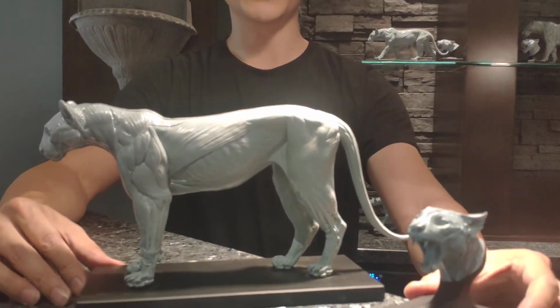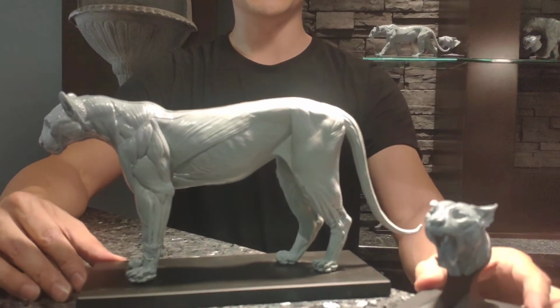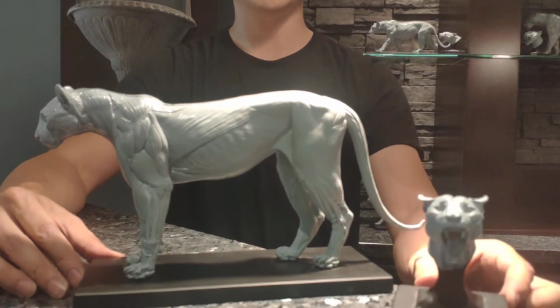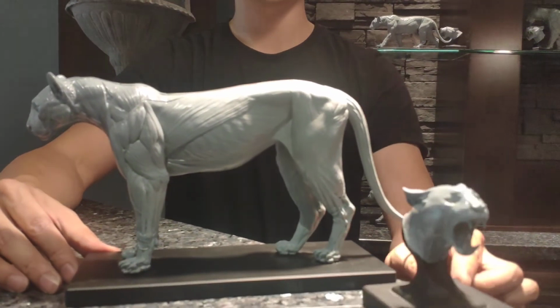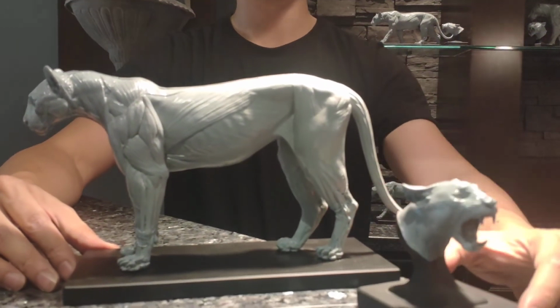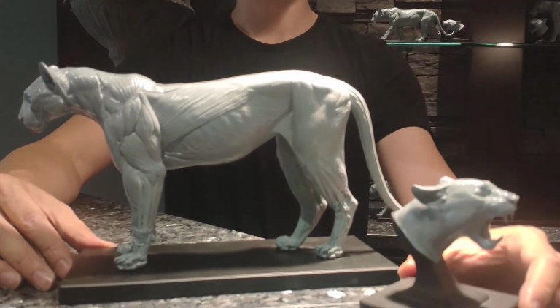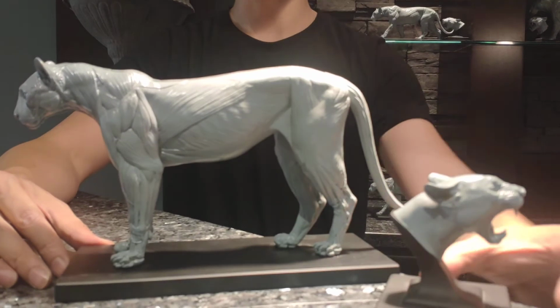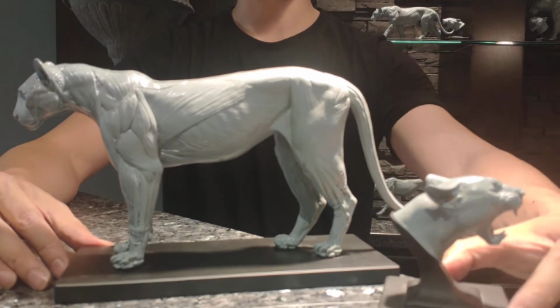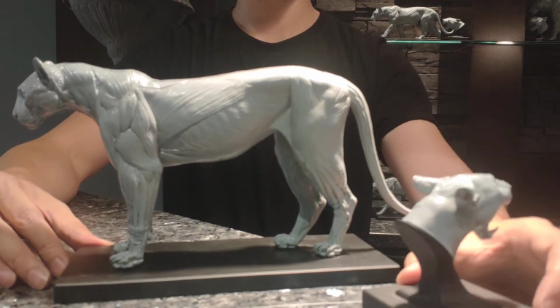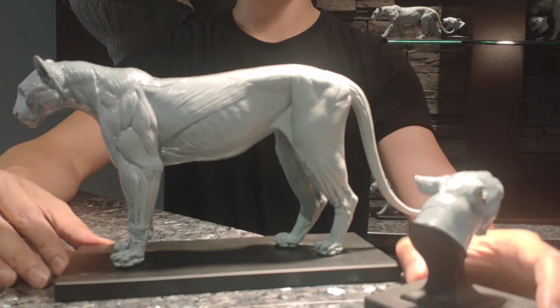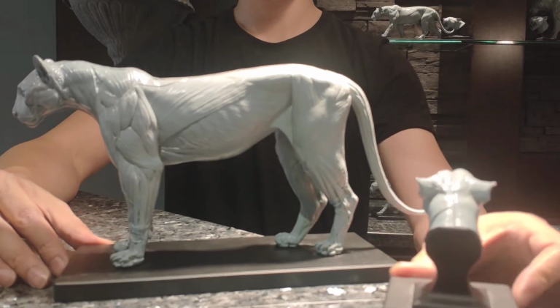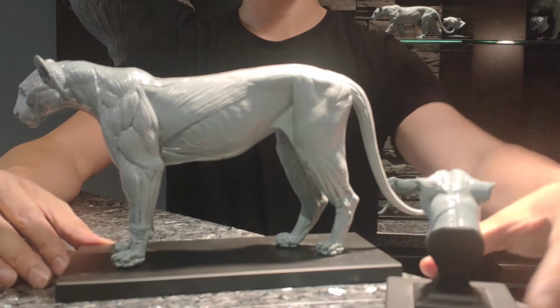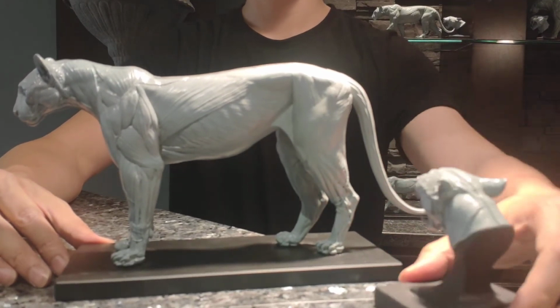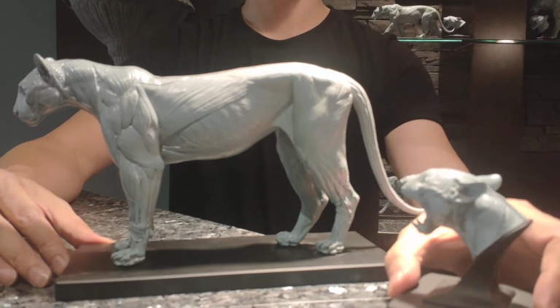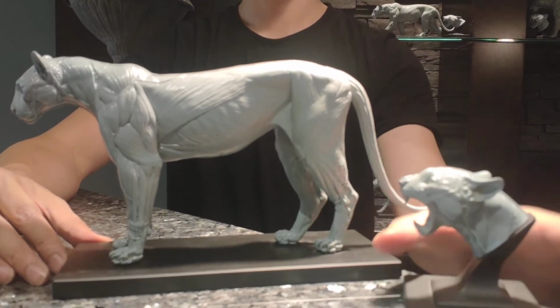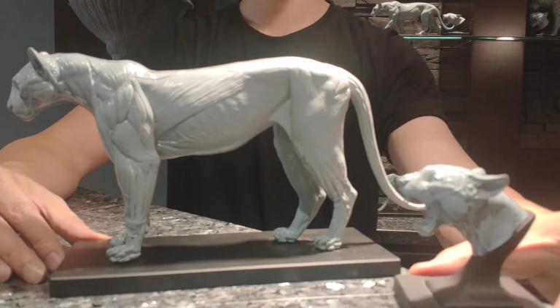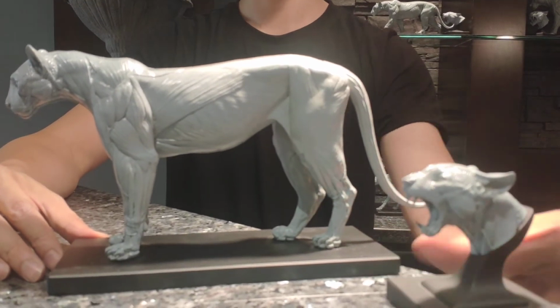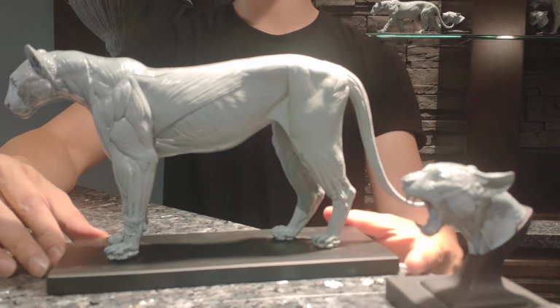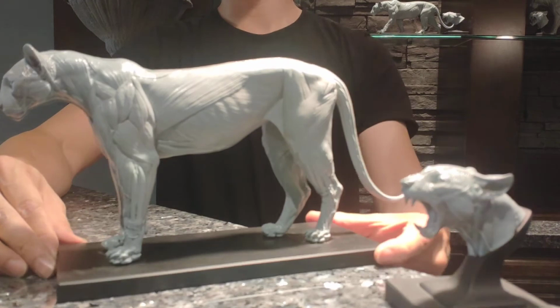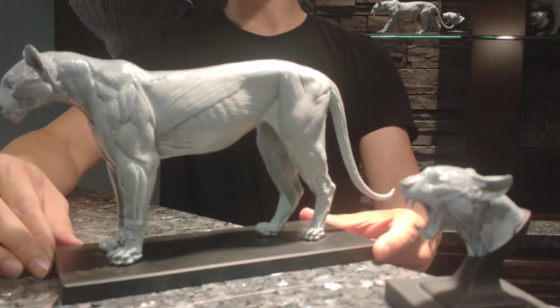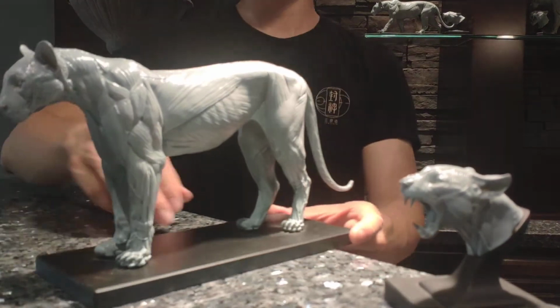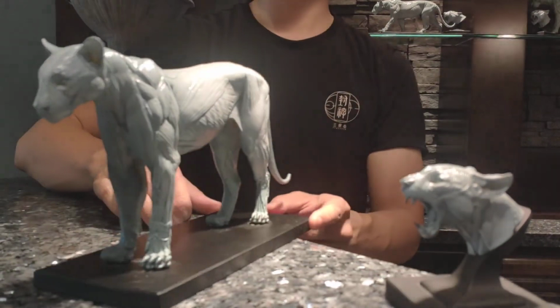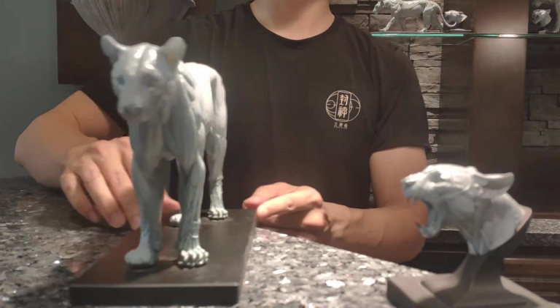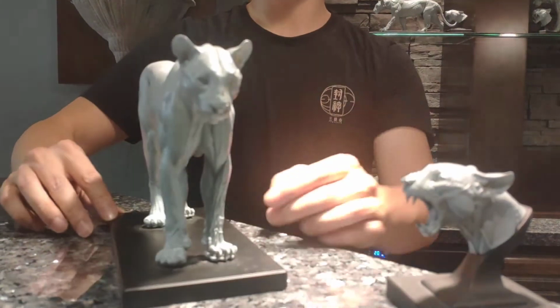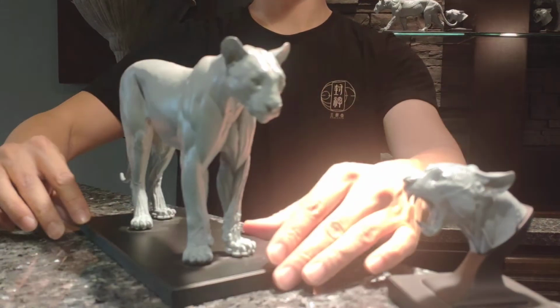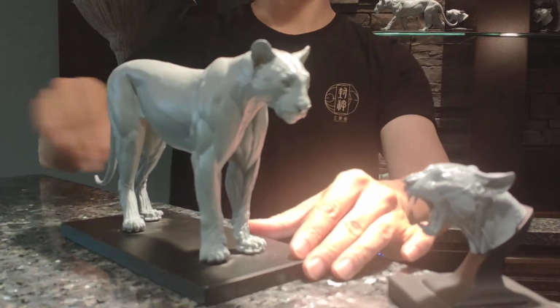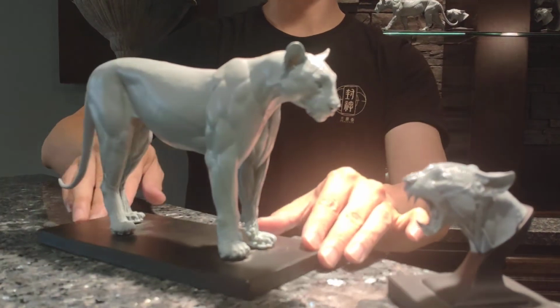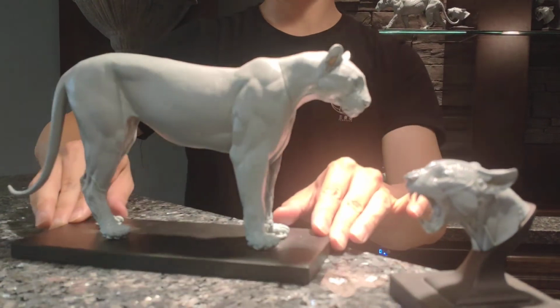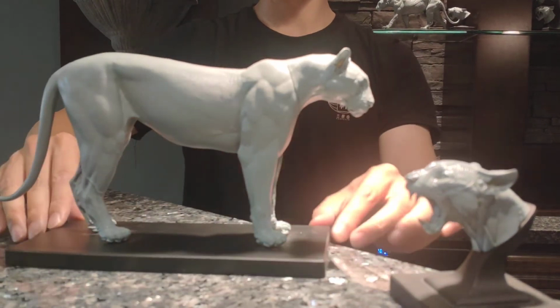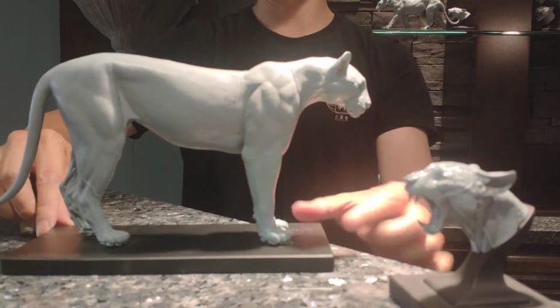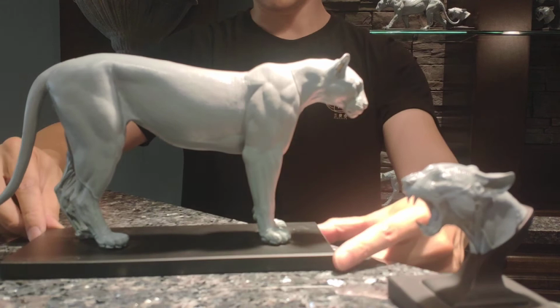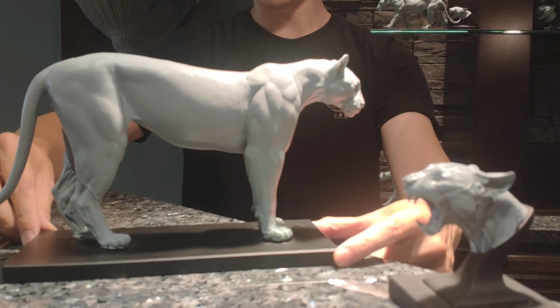That's the mouth-open head, and the basic set comes with the mouth-open head.